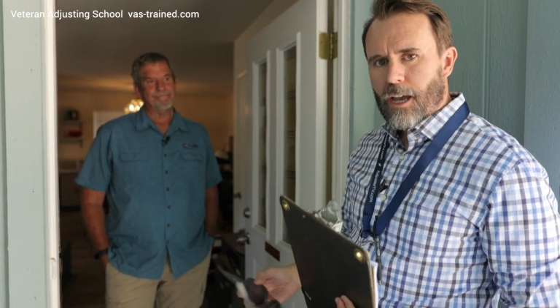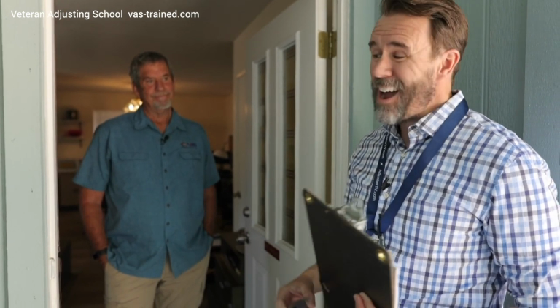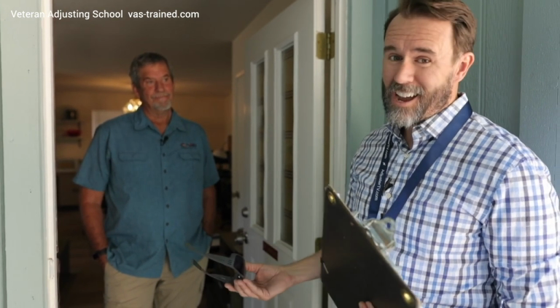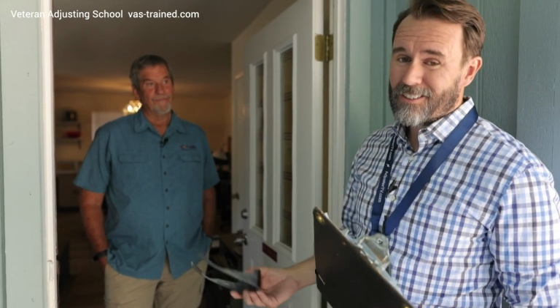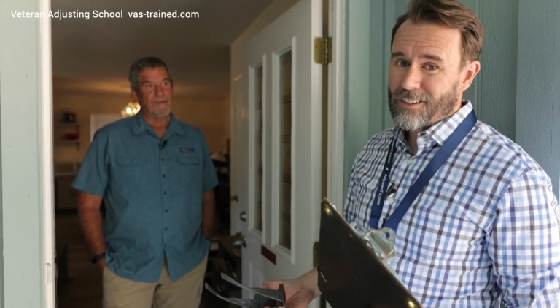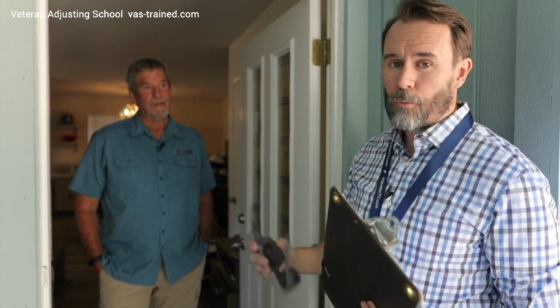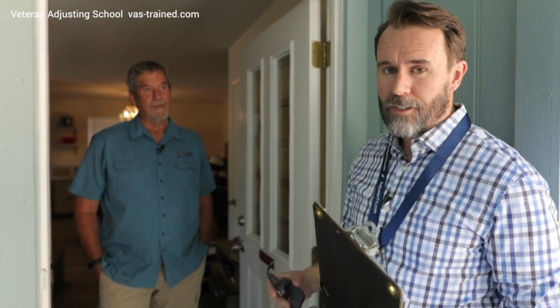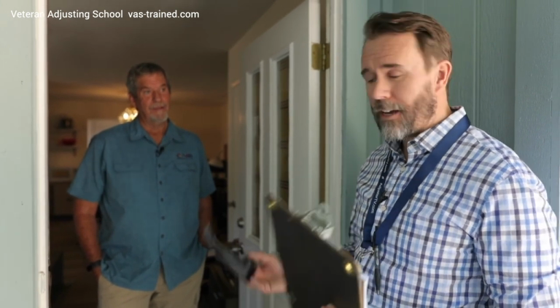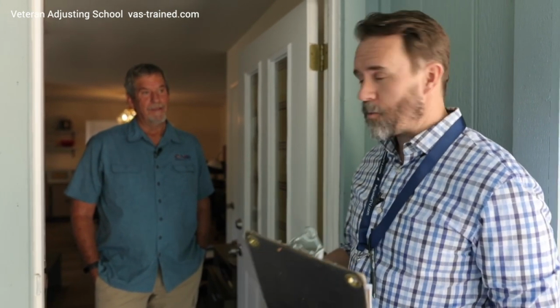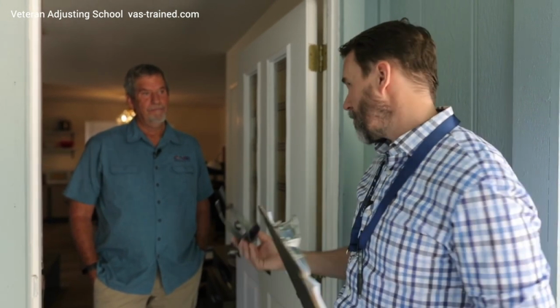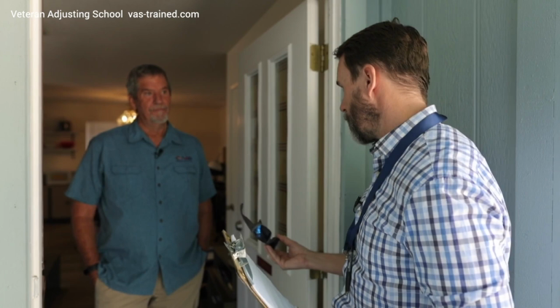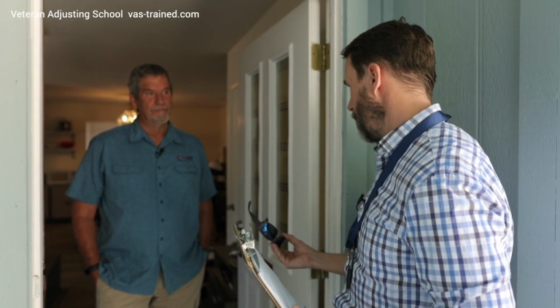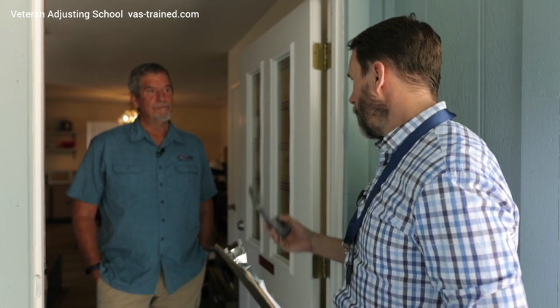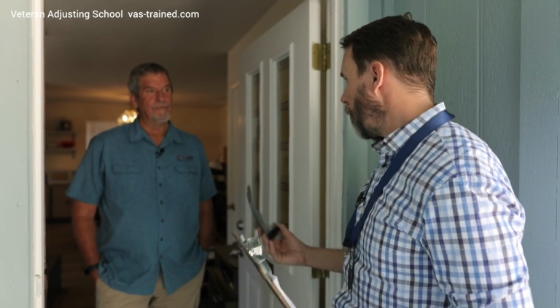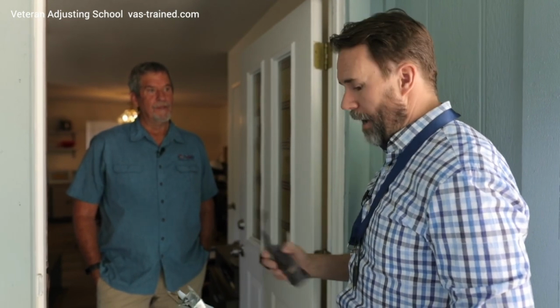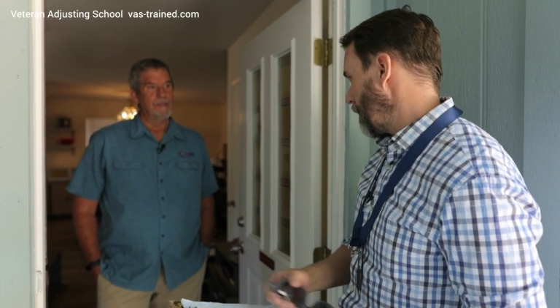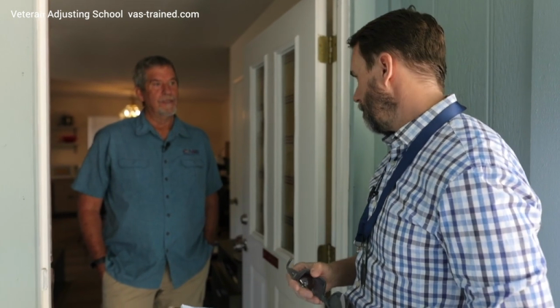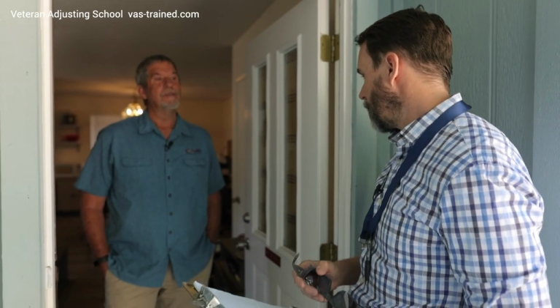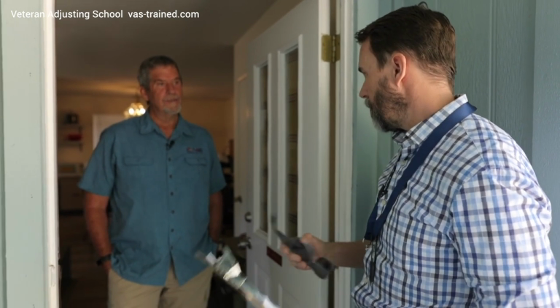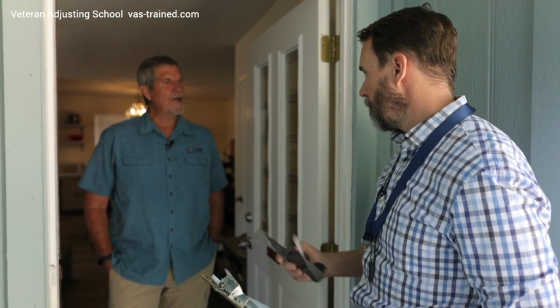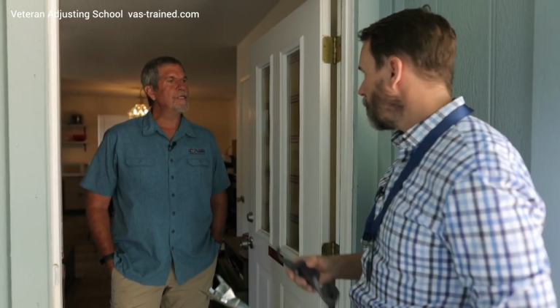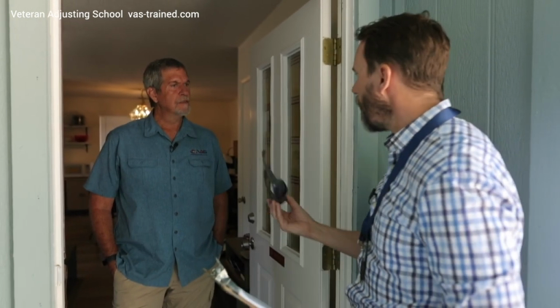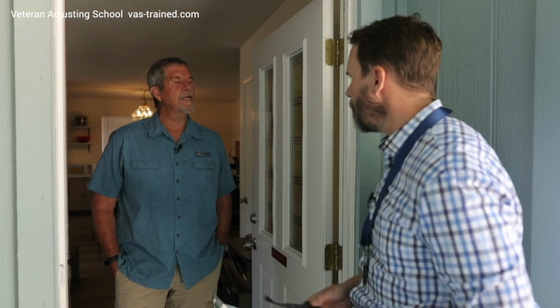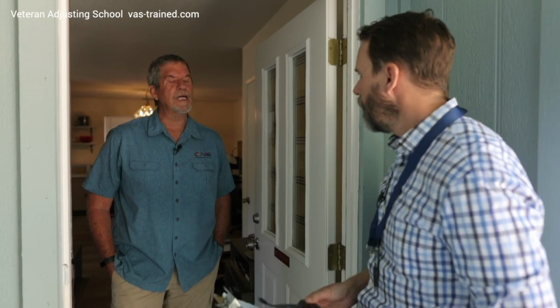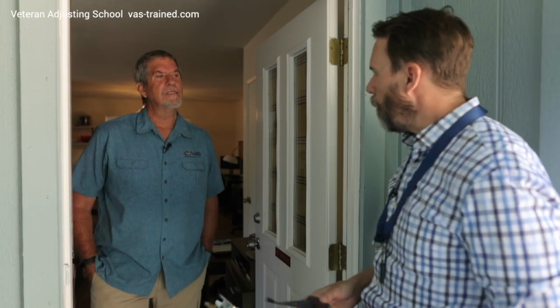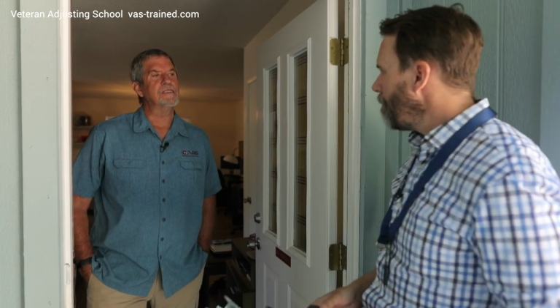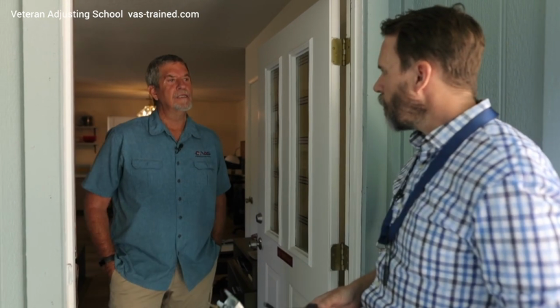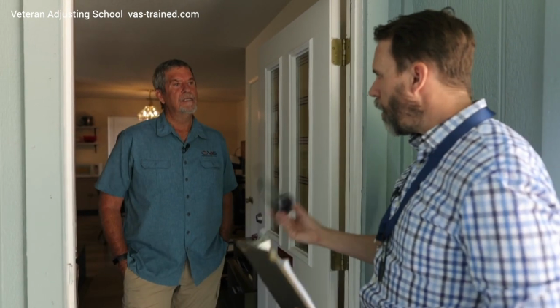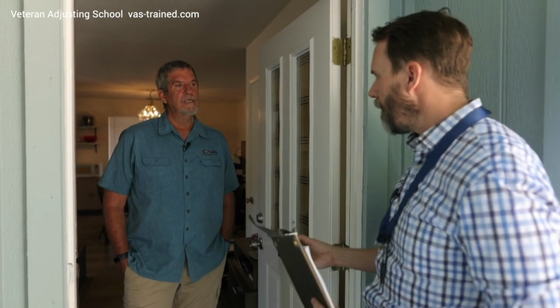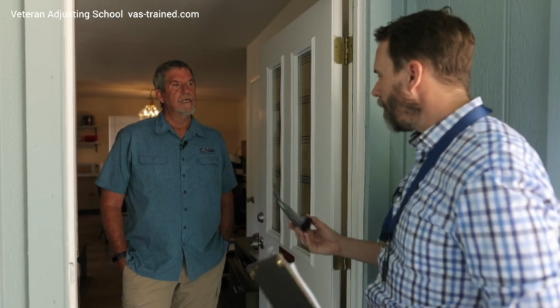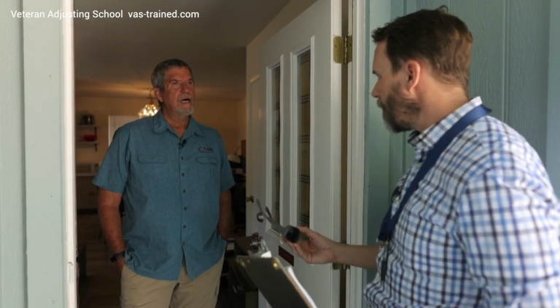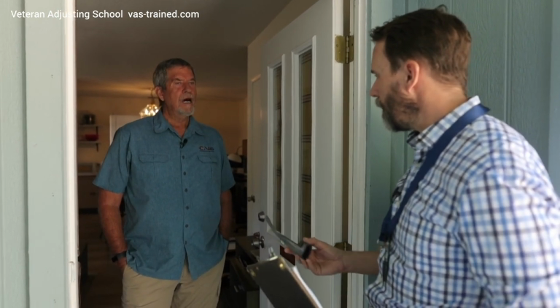And then I always ask how the roof is. Generally speaking, I usually ask these questions in the phone call, but I'm going to ask them again just for confirmation. Any thoughts about that or any suggestions or ideas?